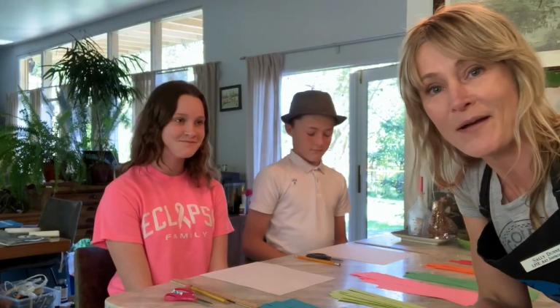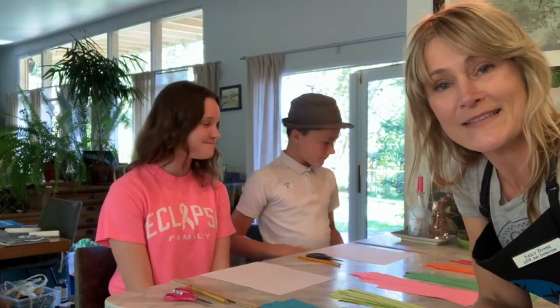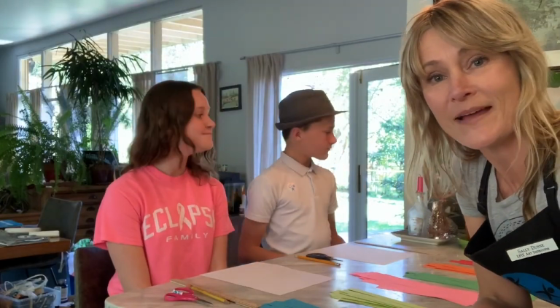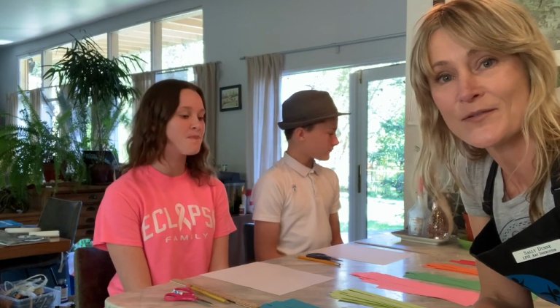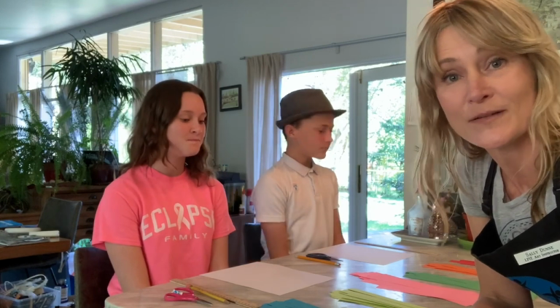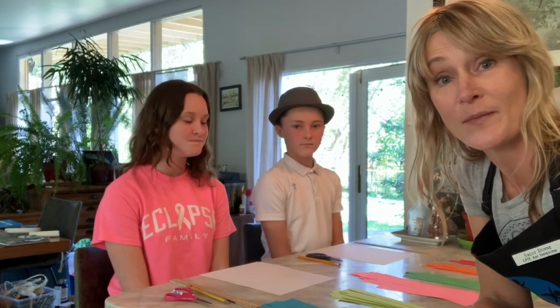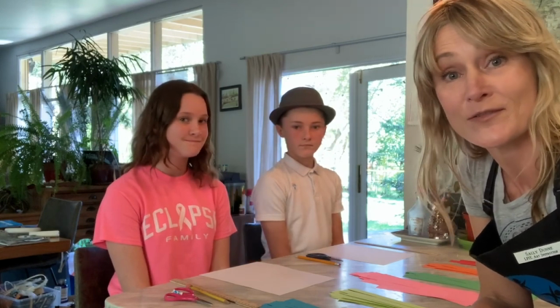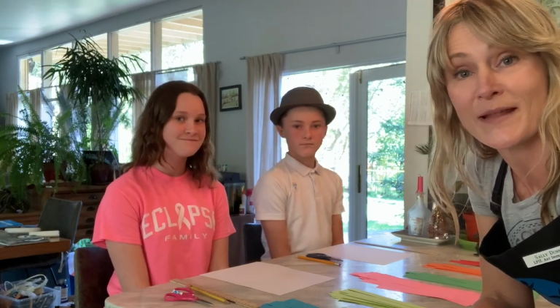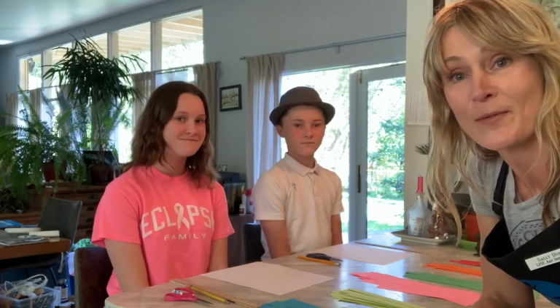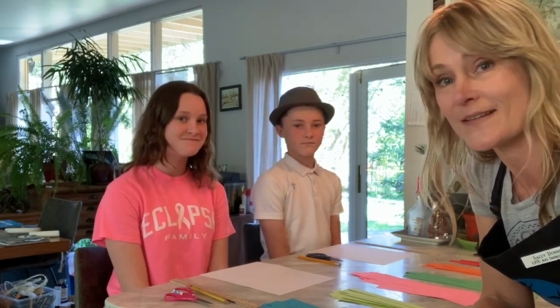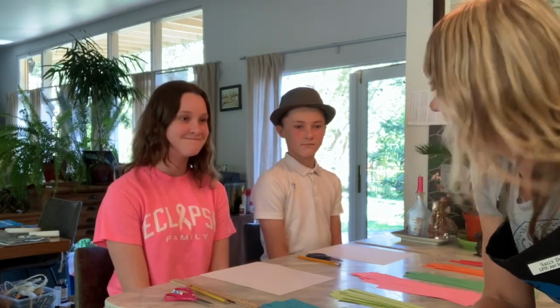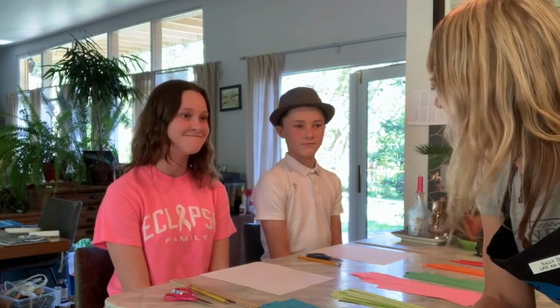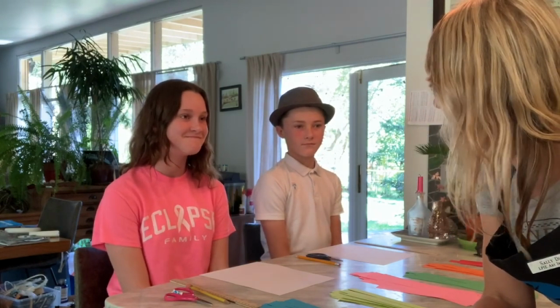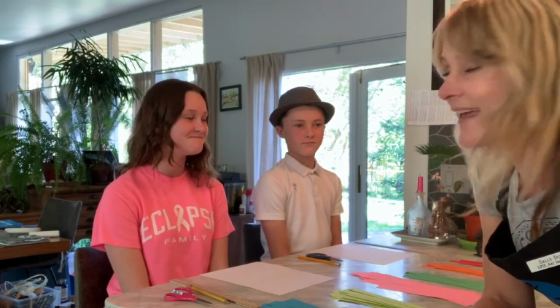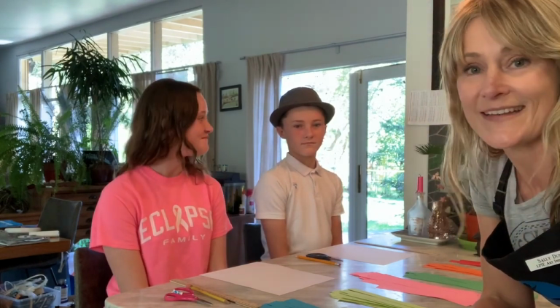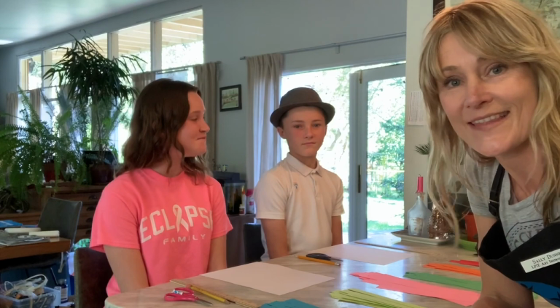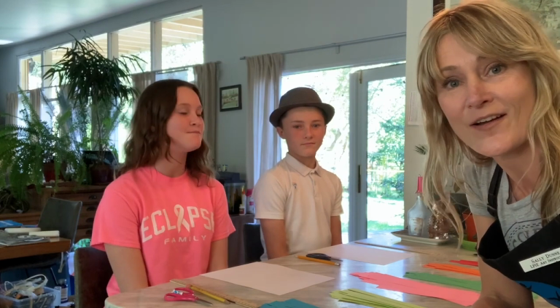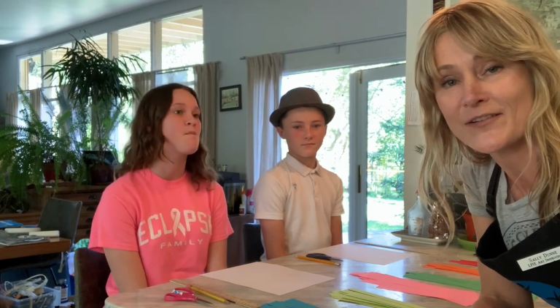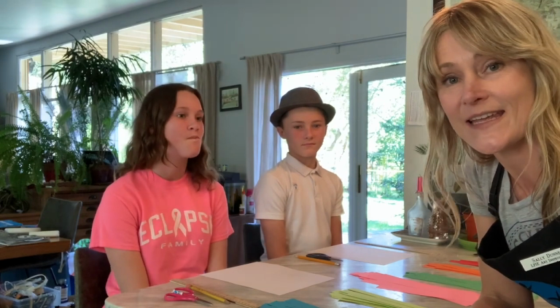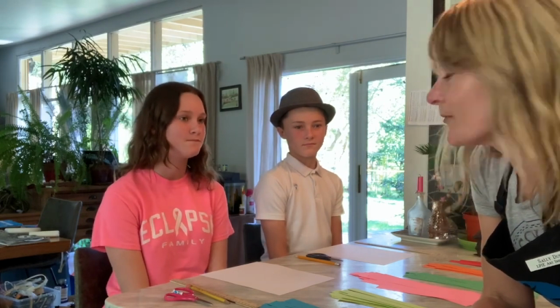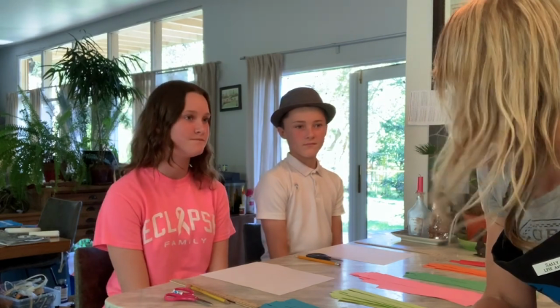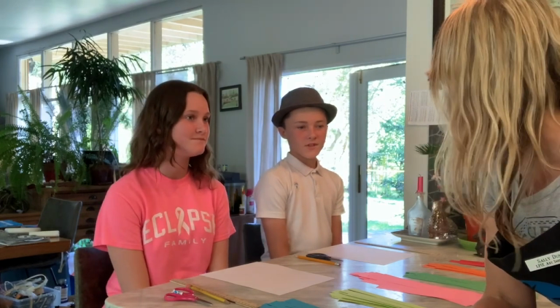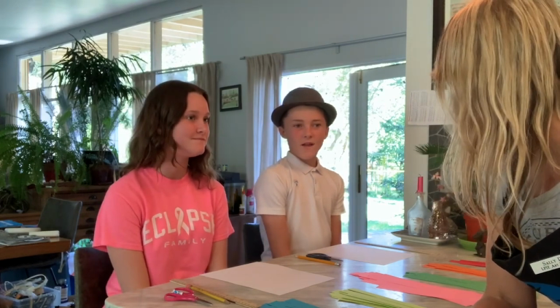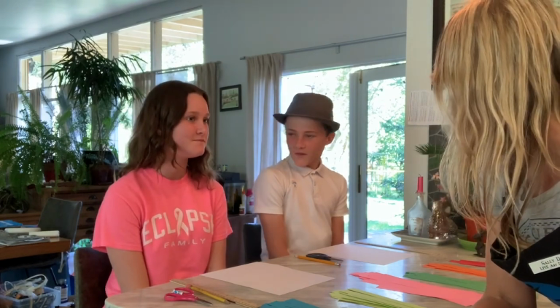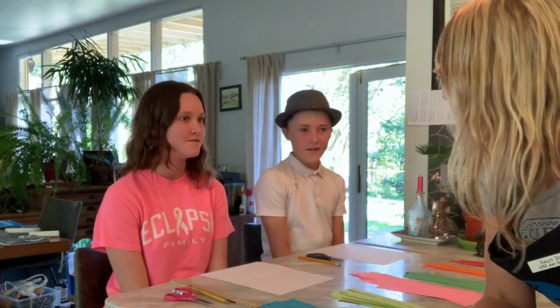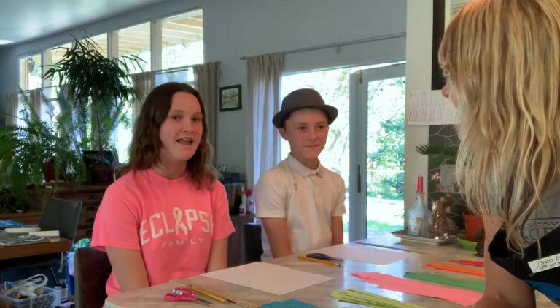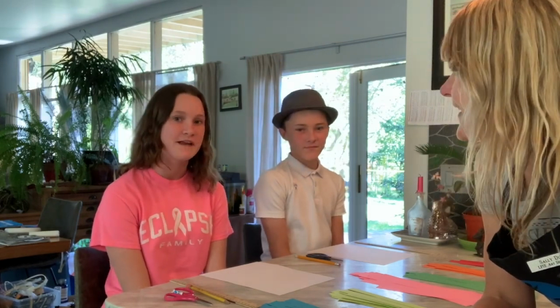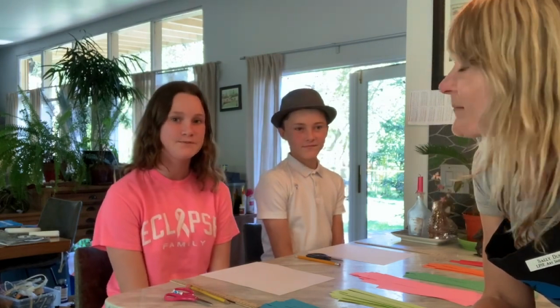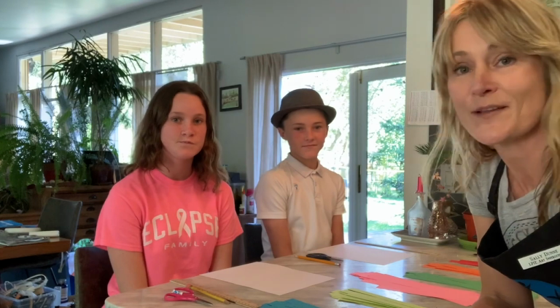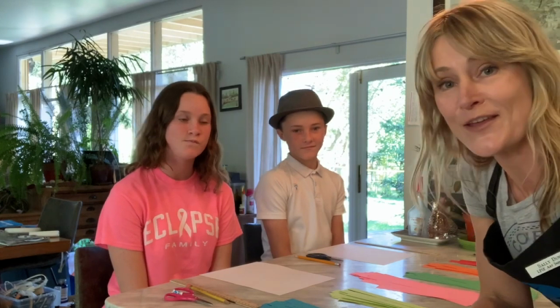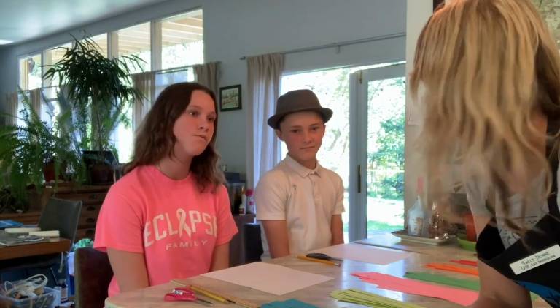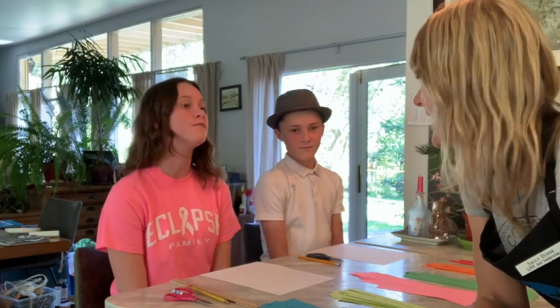I've enlisted two of my children to come and help with the project. It's Maya Dunn and Danny Dunn. They are currently in — what grades are you in, Danny? Fifth grade and eighth grade. So thank you for coming to help me, guys.